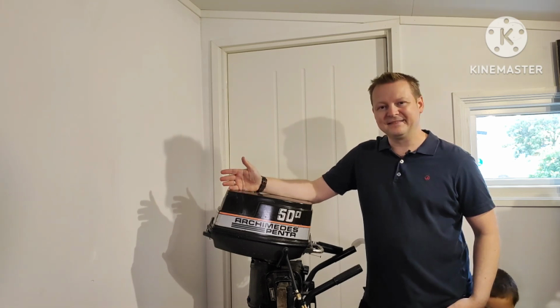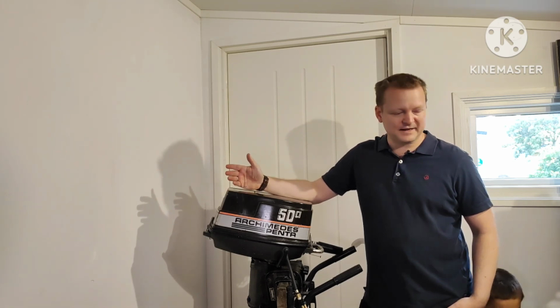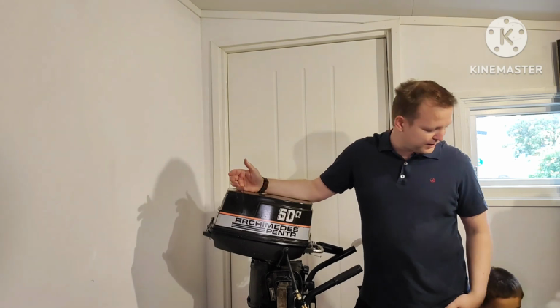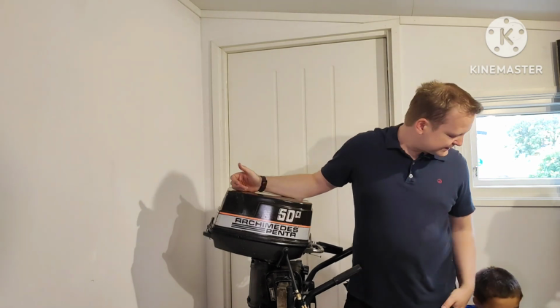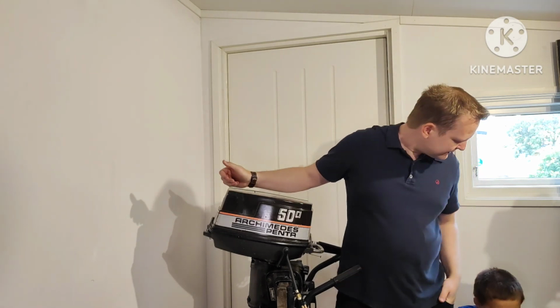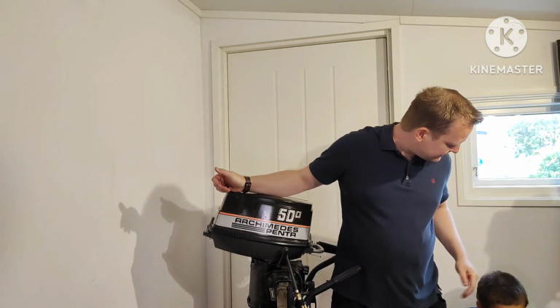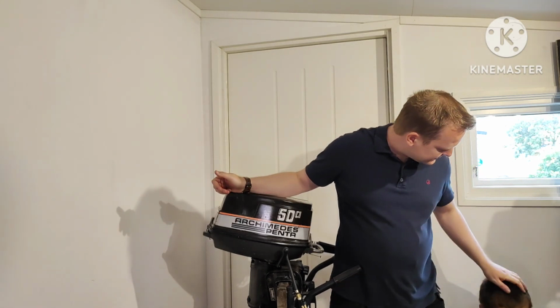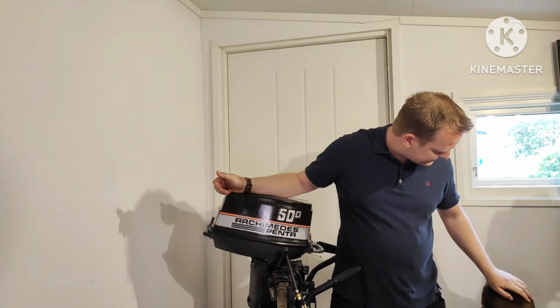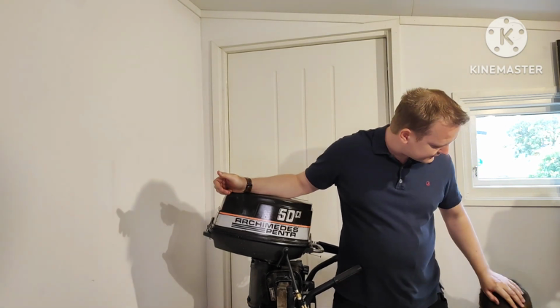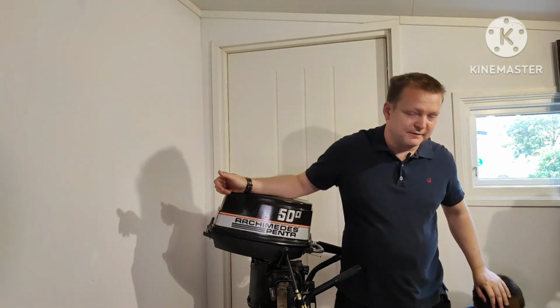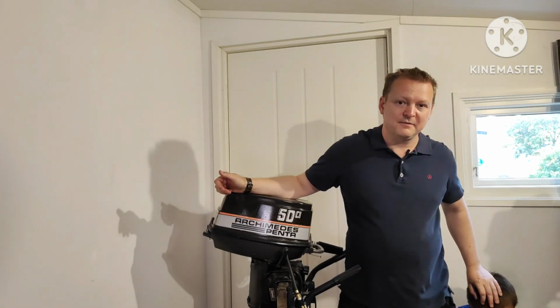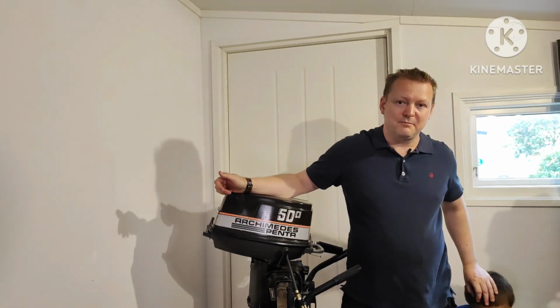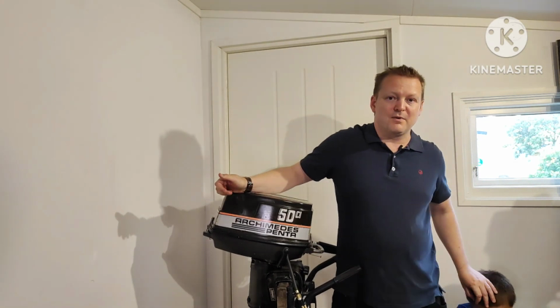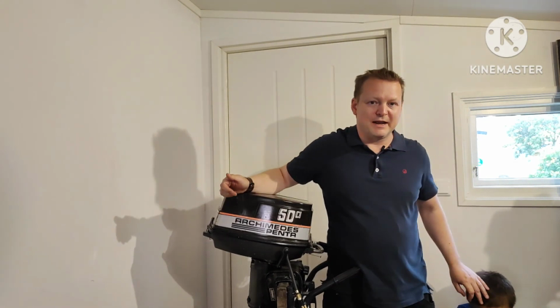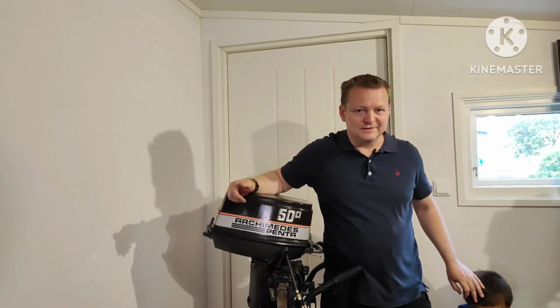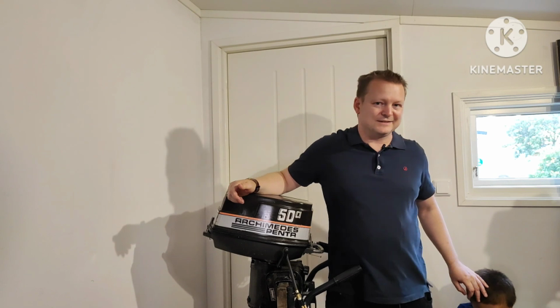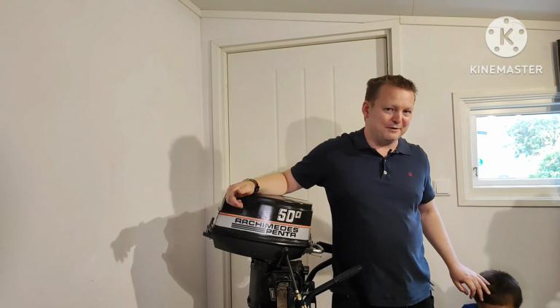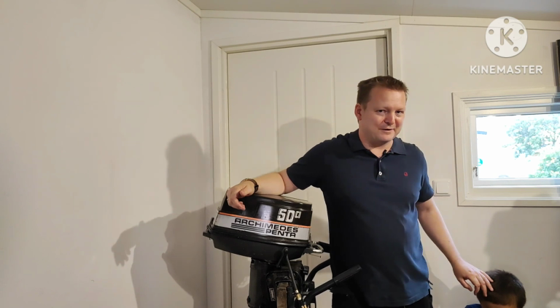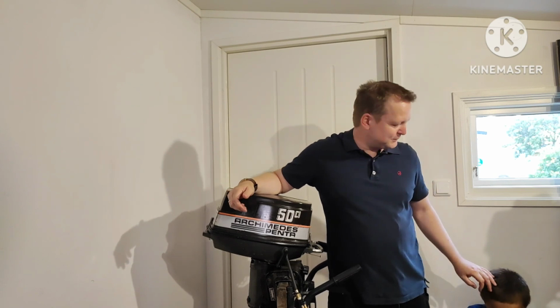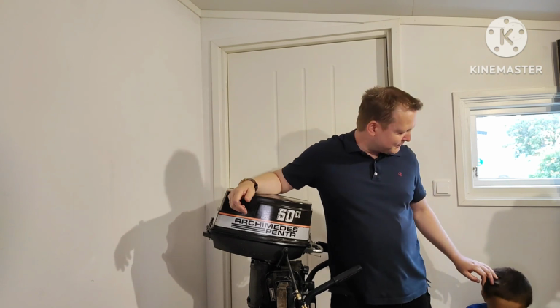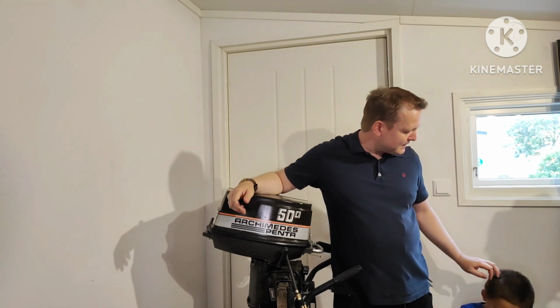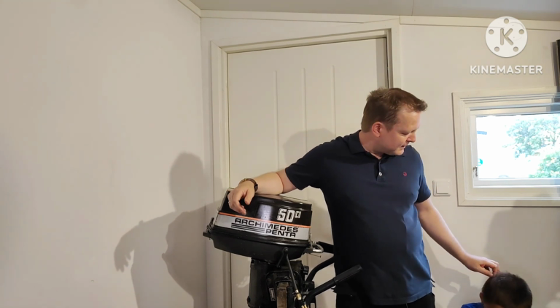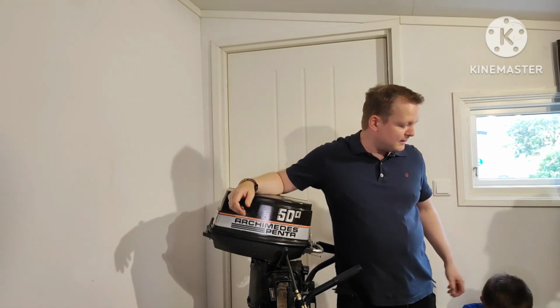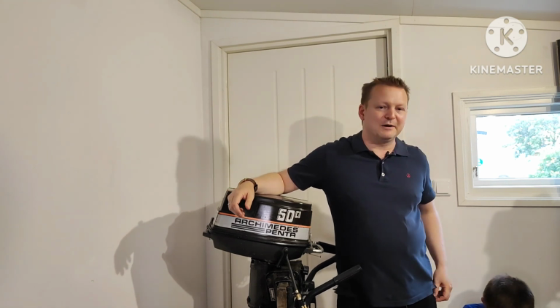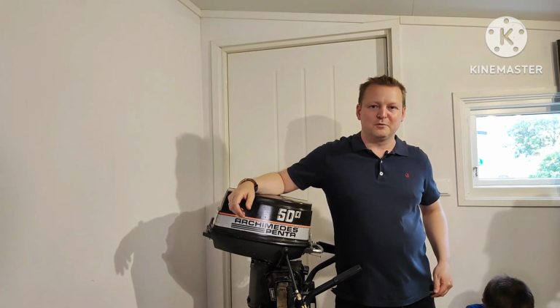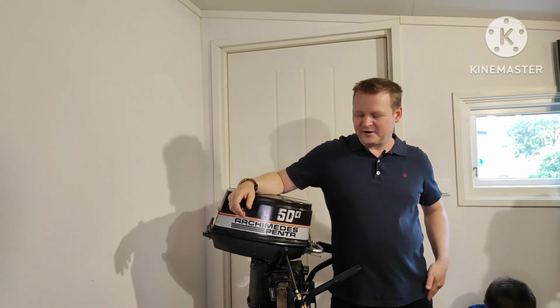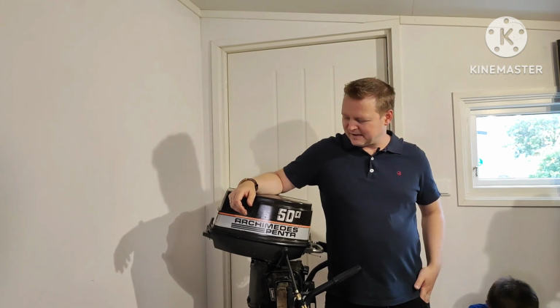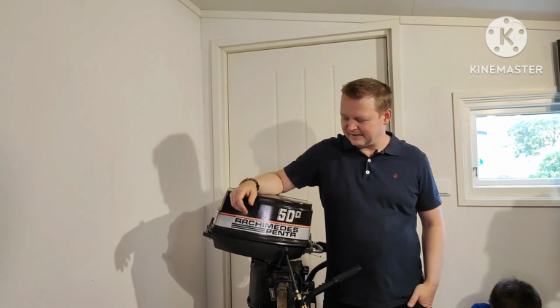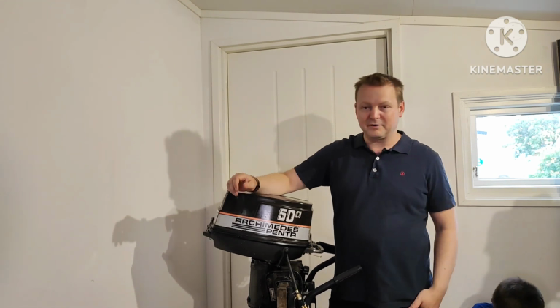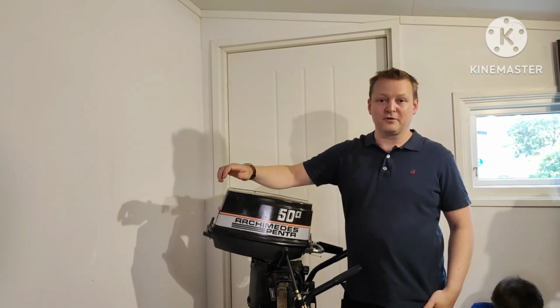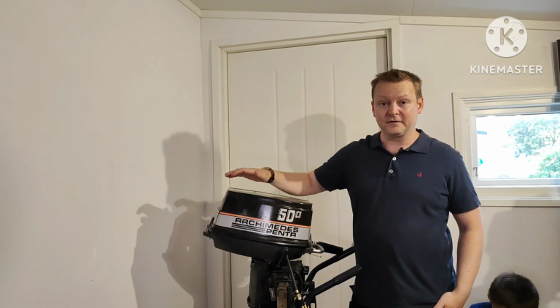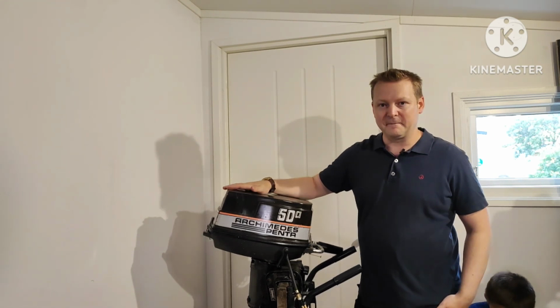I can bring my son, myself, and maybe my wife — she's not a big fan of the ocean though — out on the water and run for a long time.